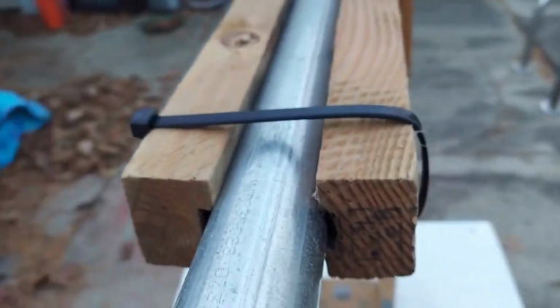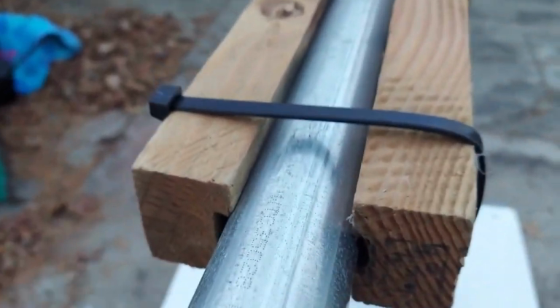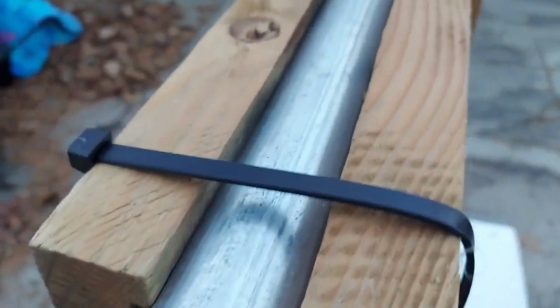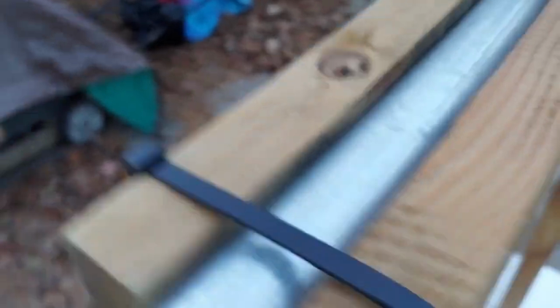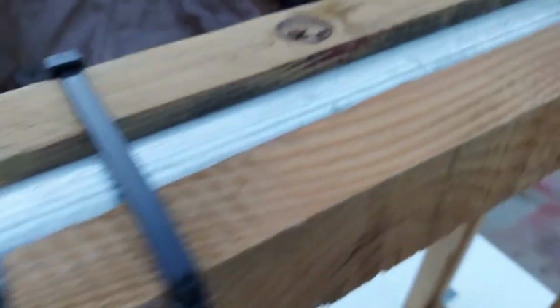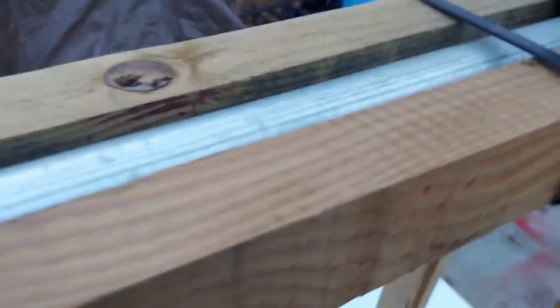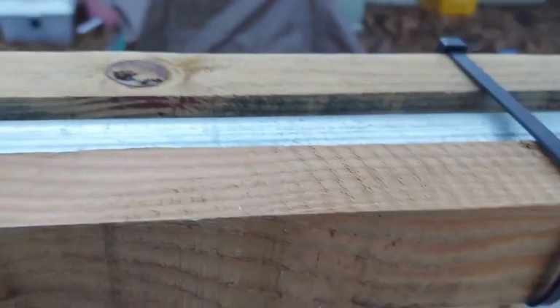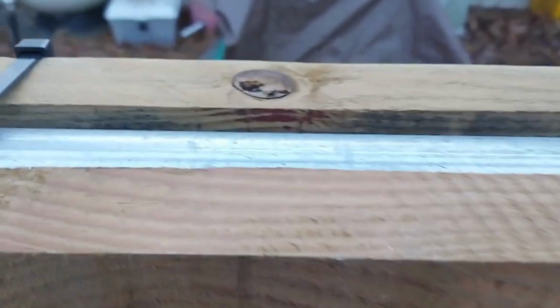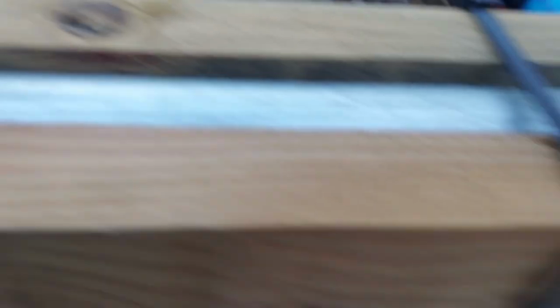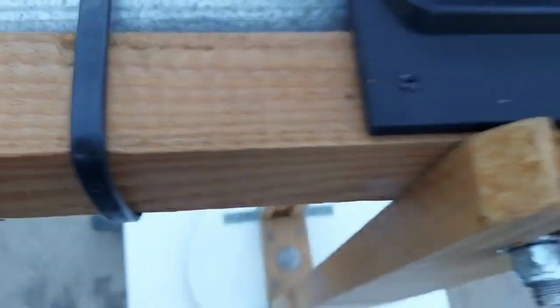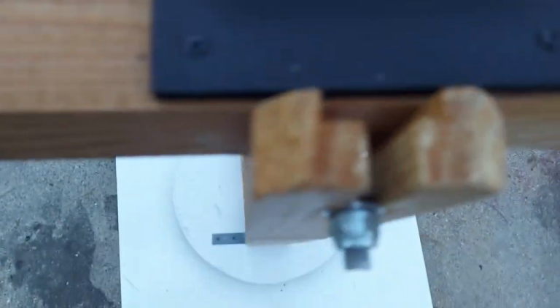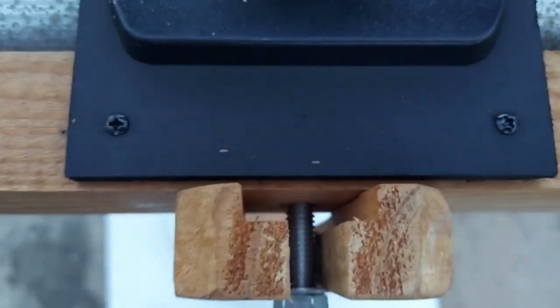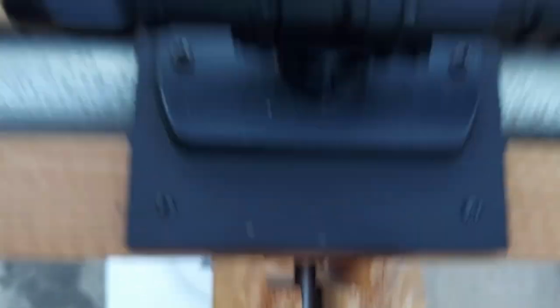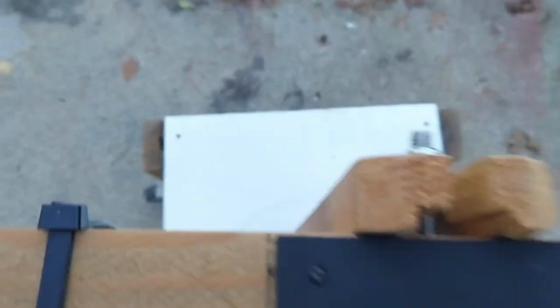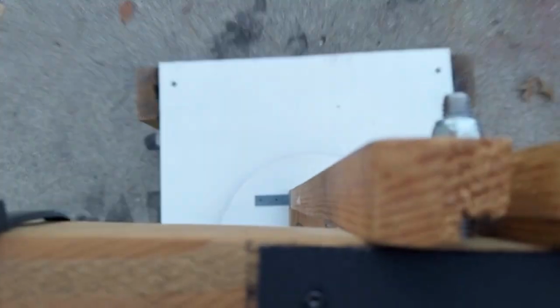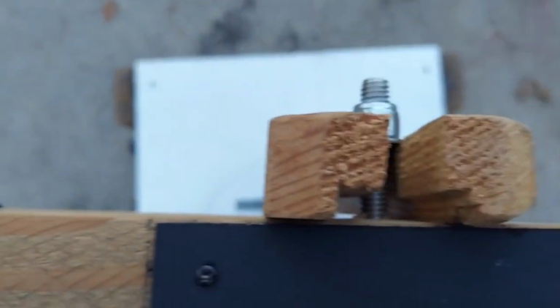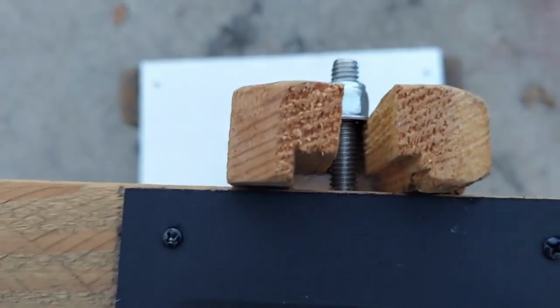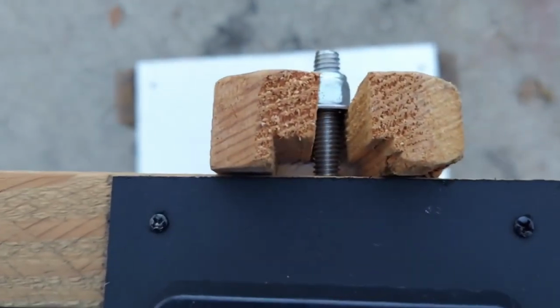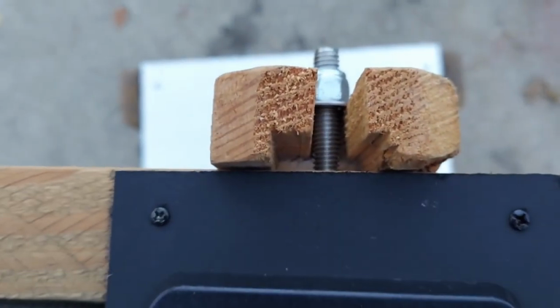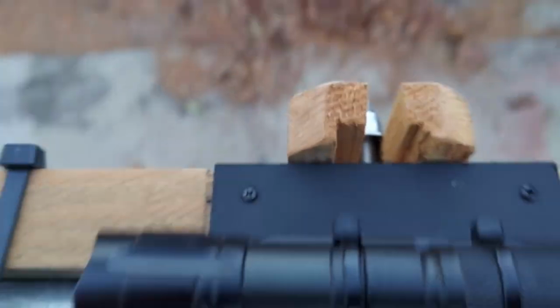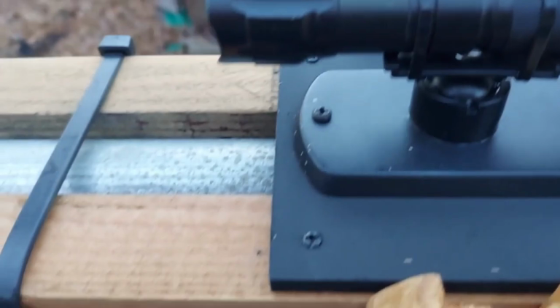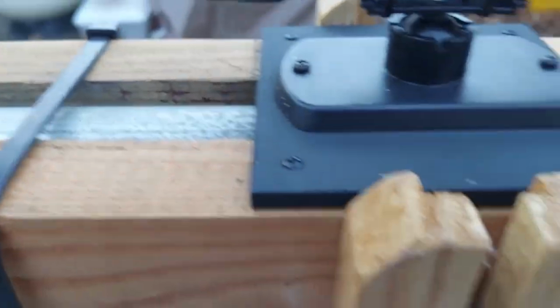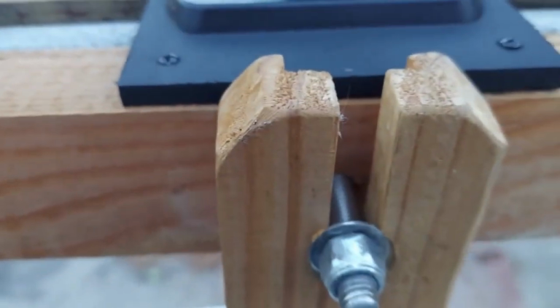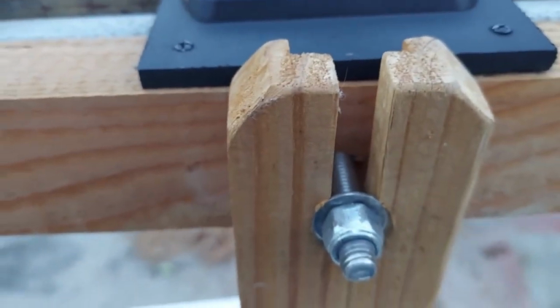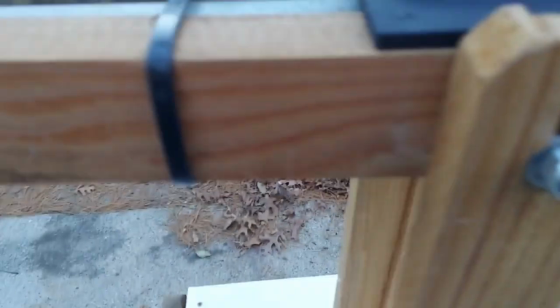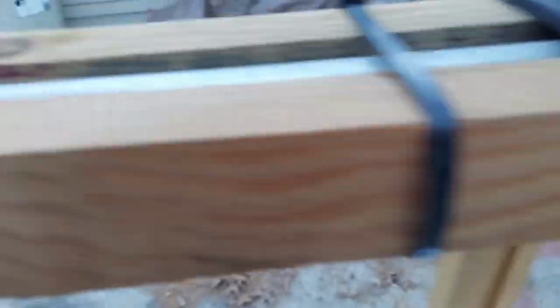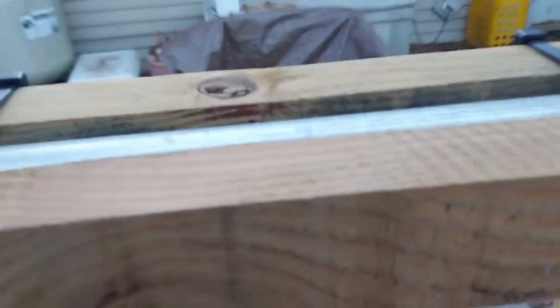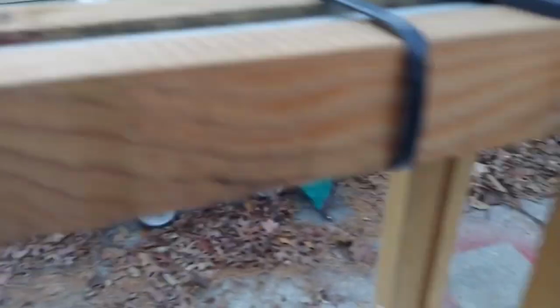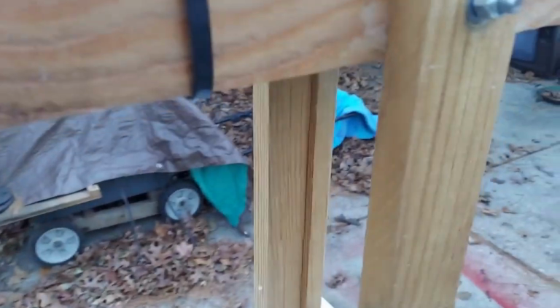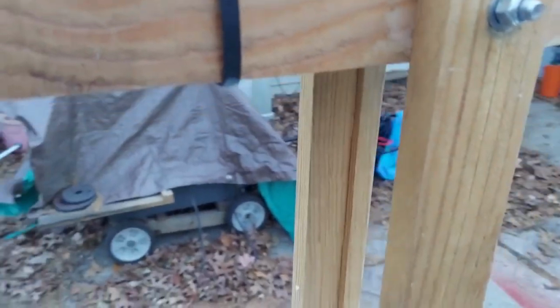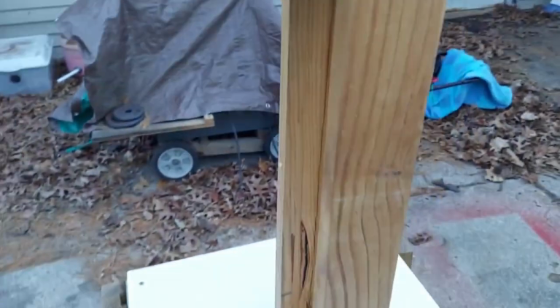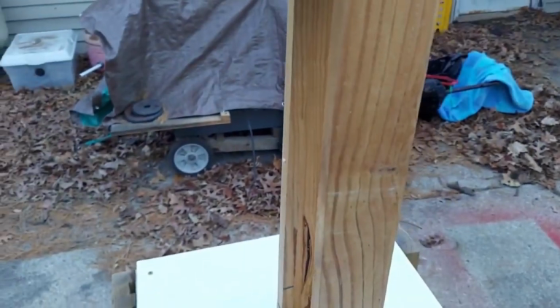I went there and asked for a bunch of them and got them. You'll notice that these two here have the same thing because they're part of the same kind of system from Home Depot. Basically, the wood on this top part was pretty much free.